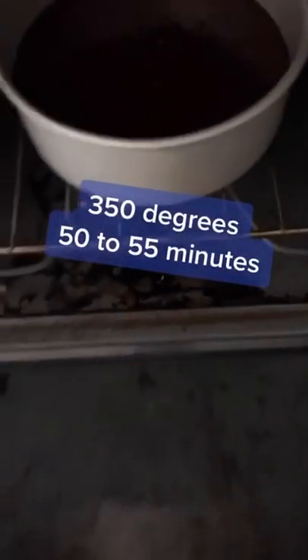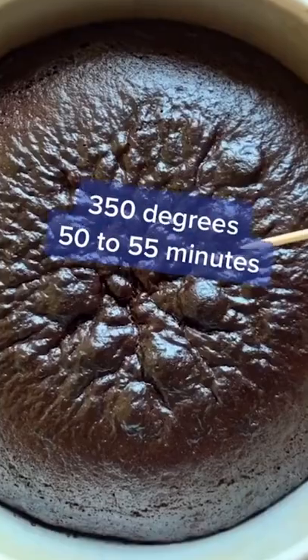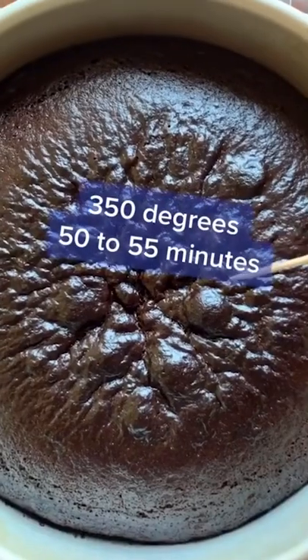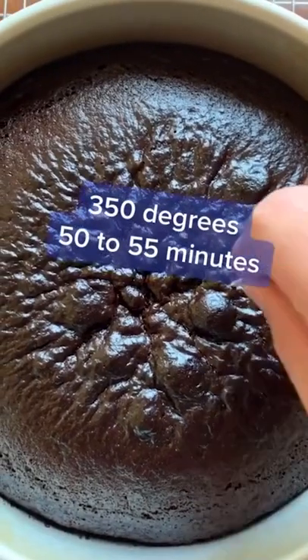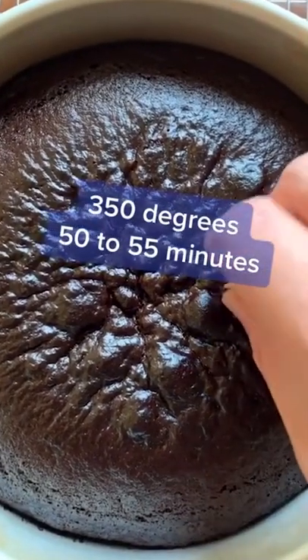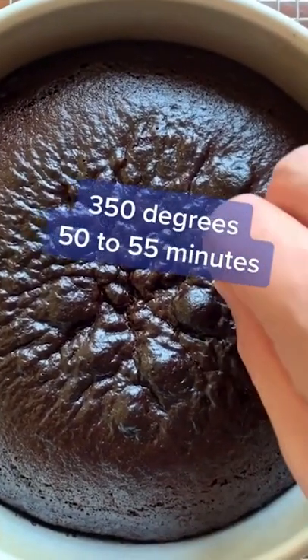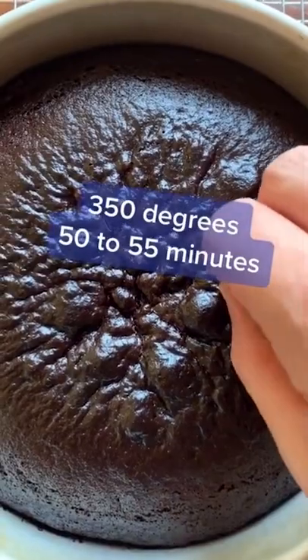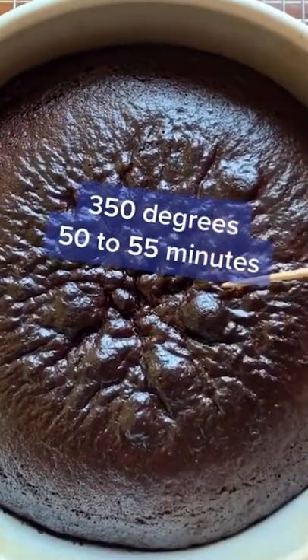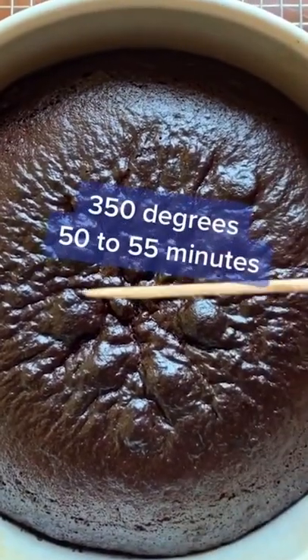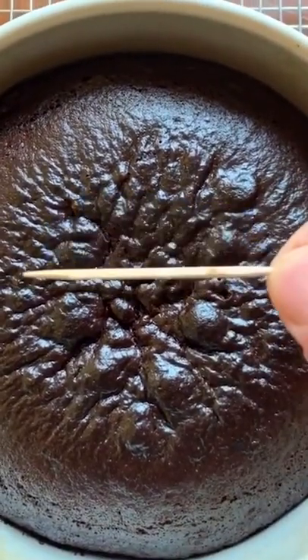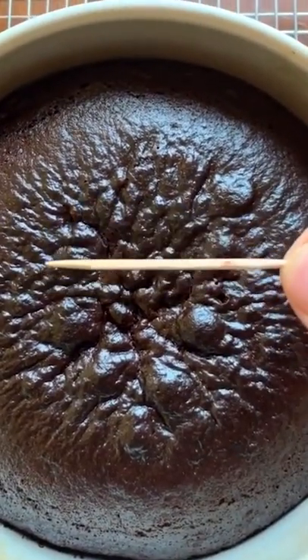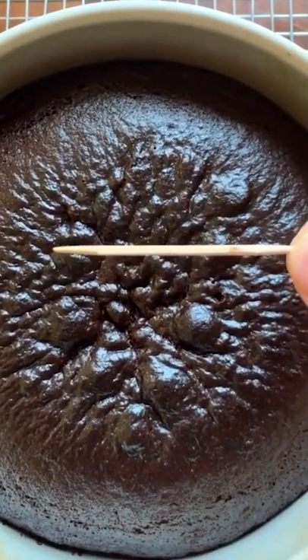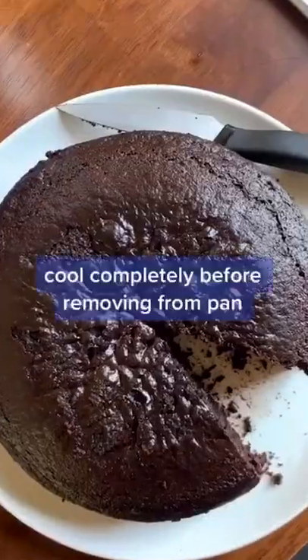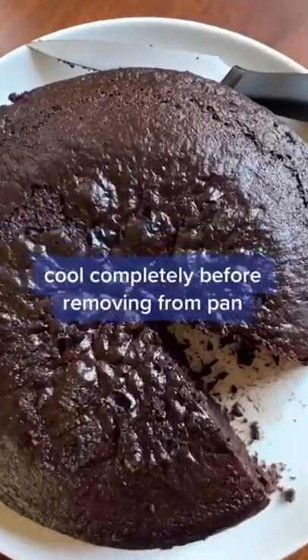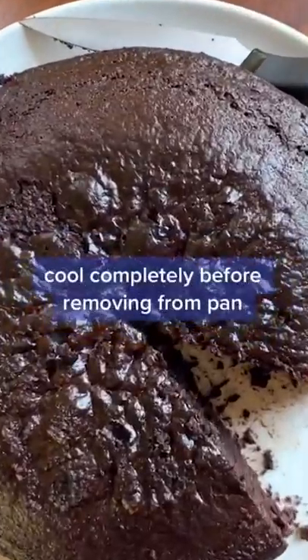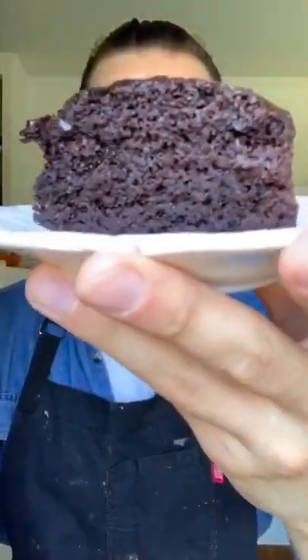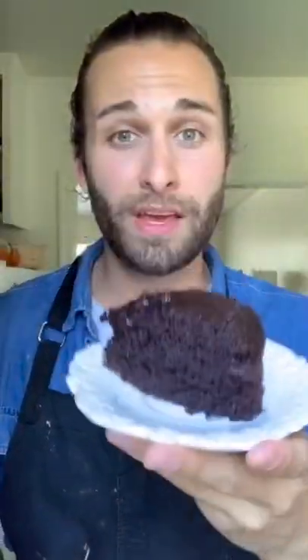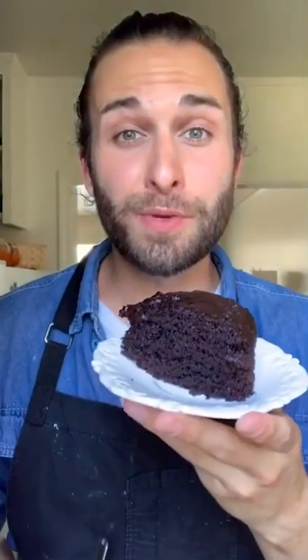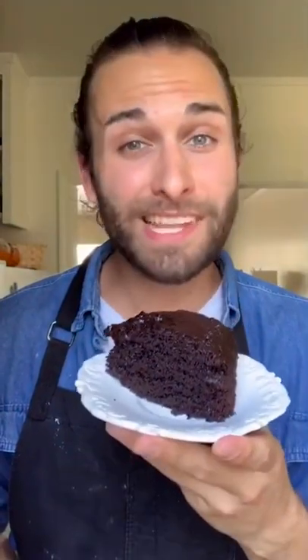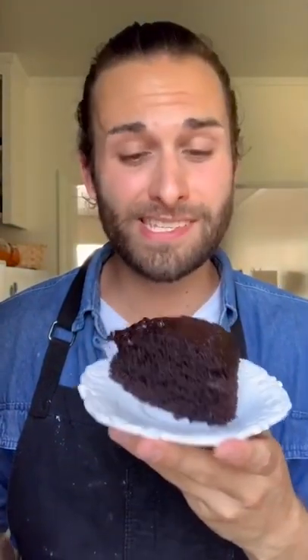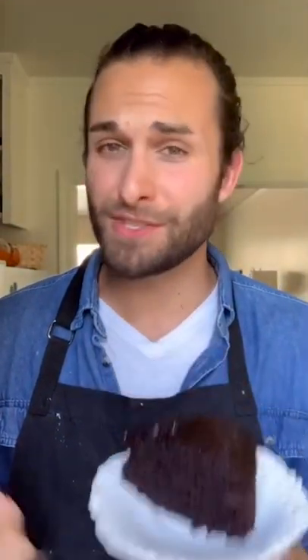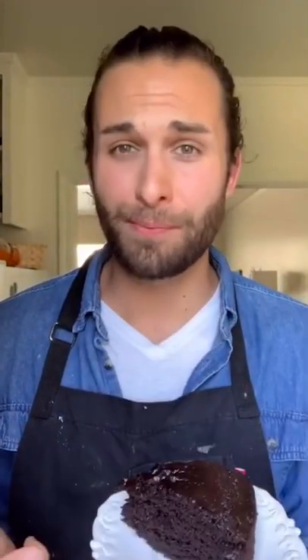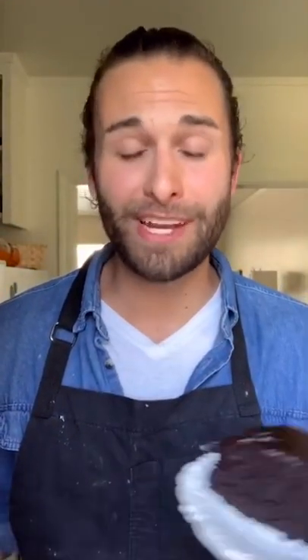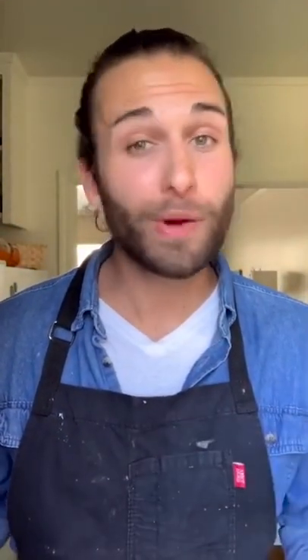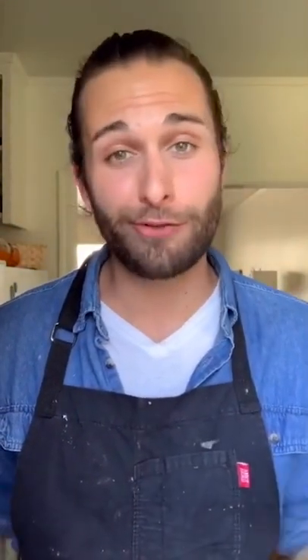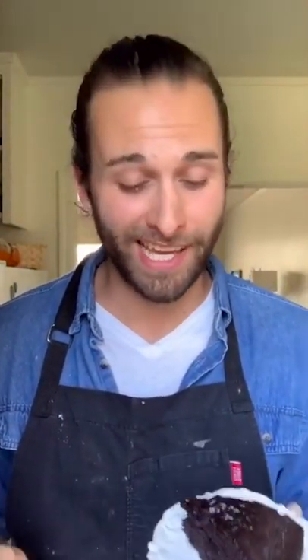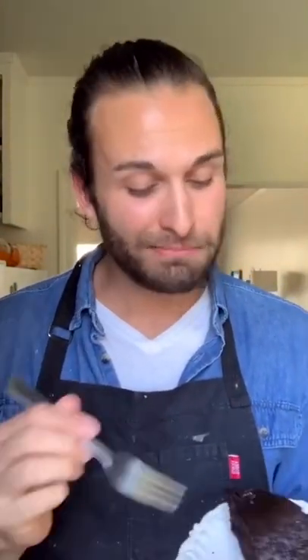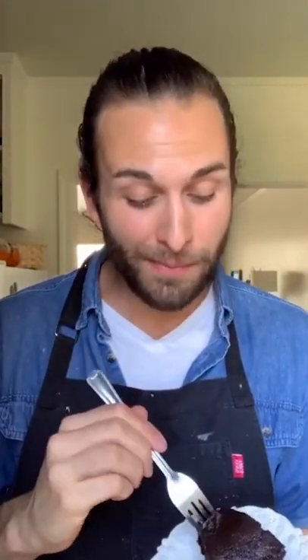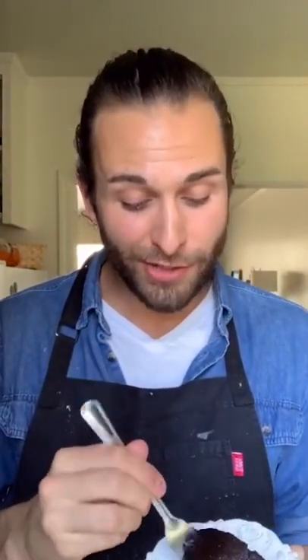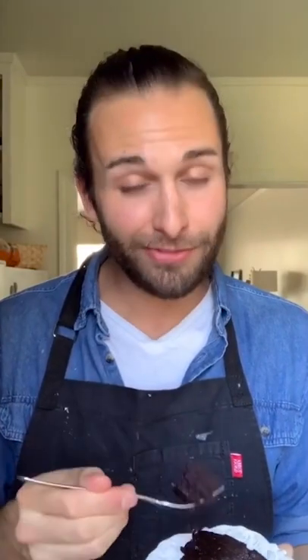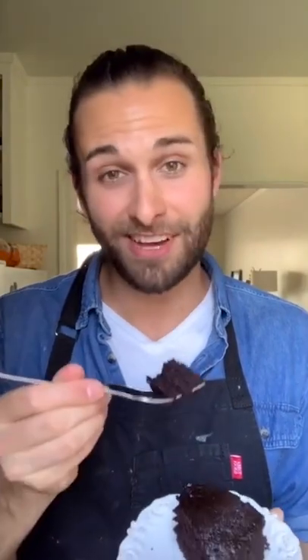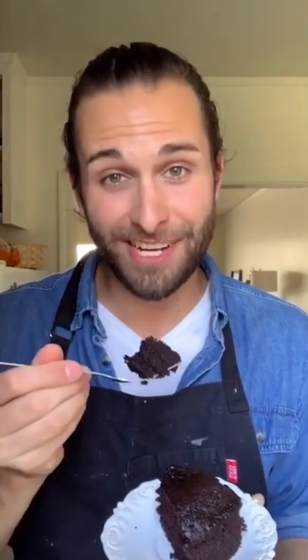Transfer to a 350 degree oven for 50 to 55 minutes until a toothpick inserted in the center comes out clean. Surprisingly moist, super simple, and good with or without frosting. You might make this for yourself as often as I do.